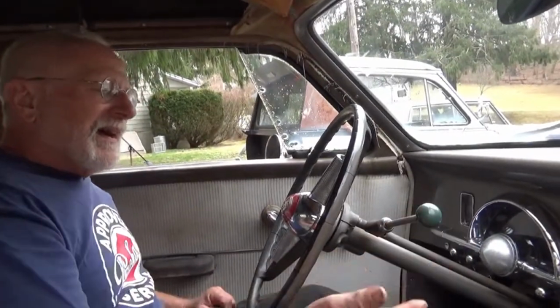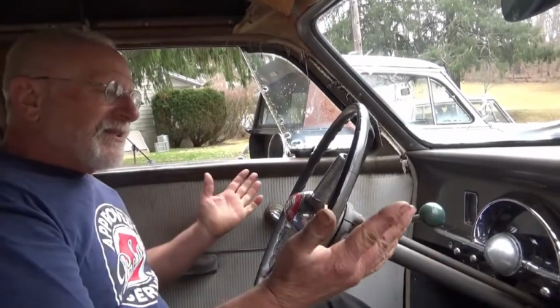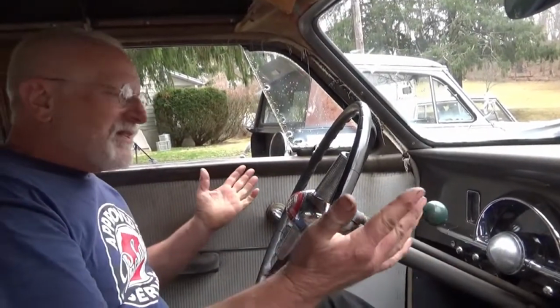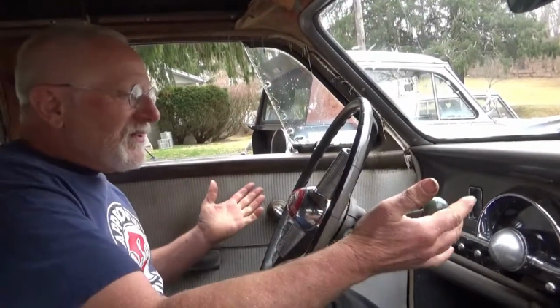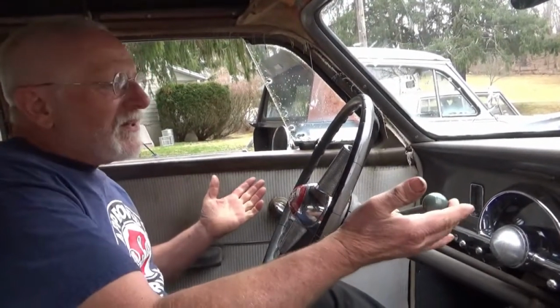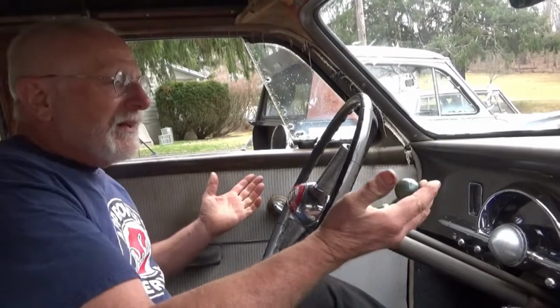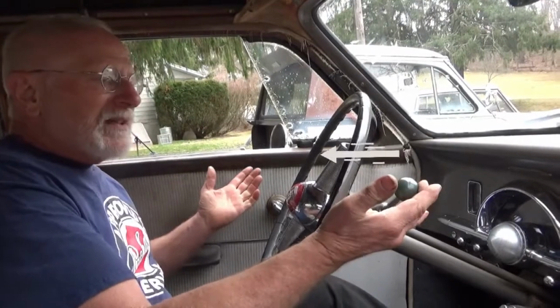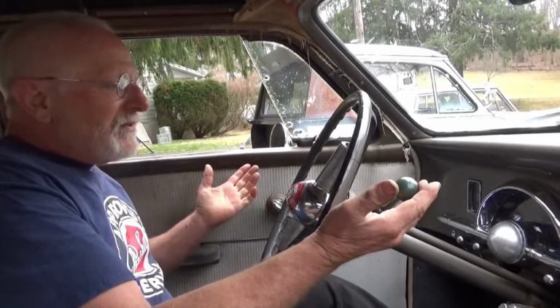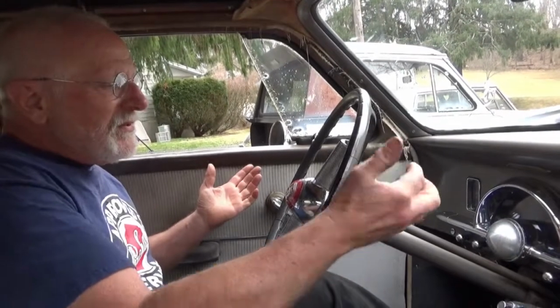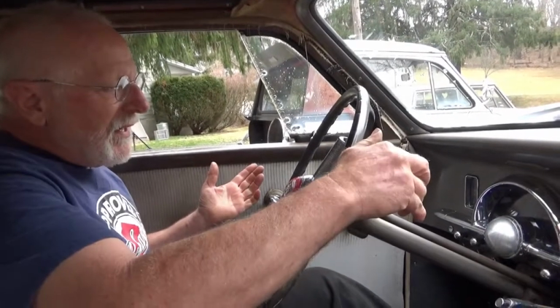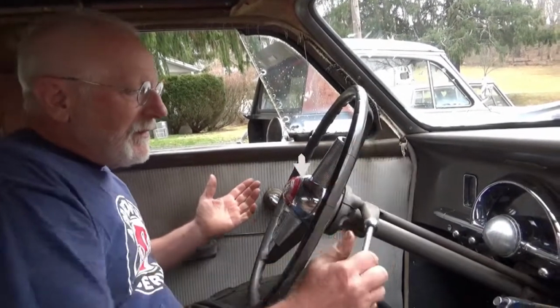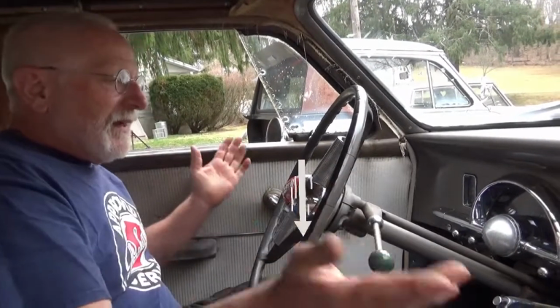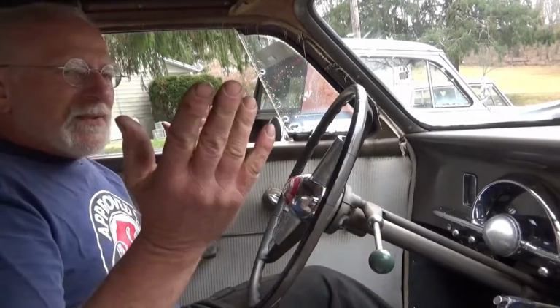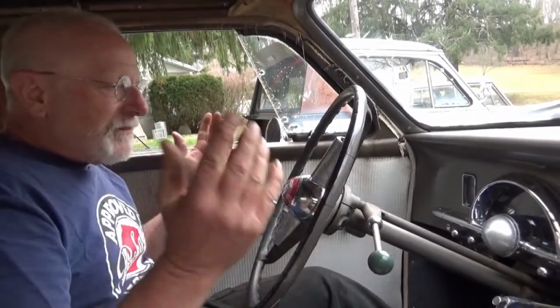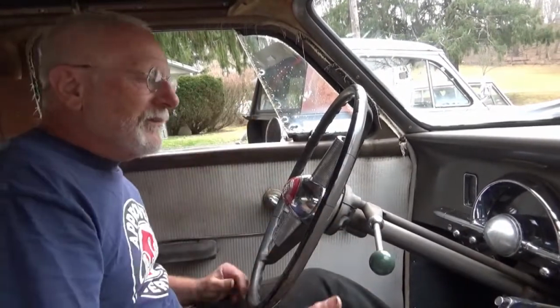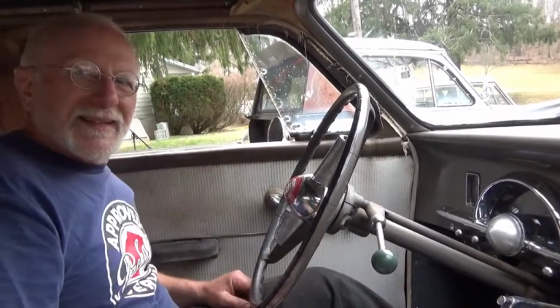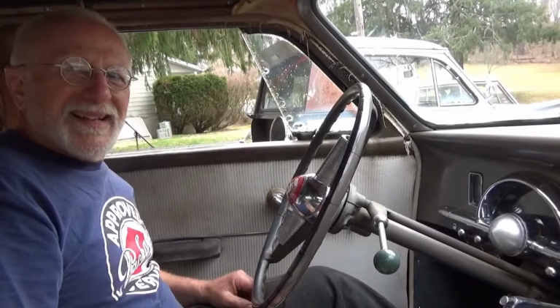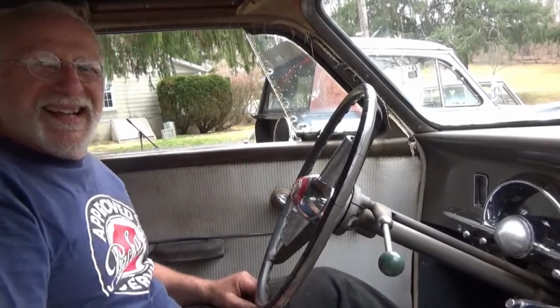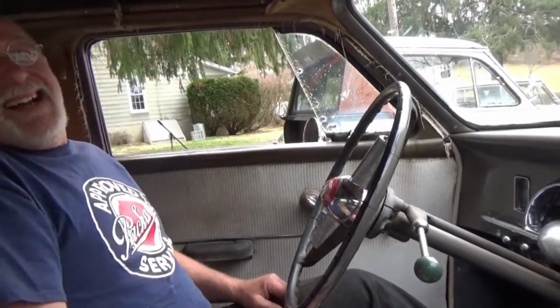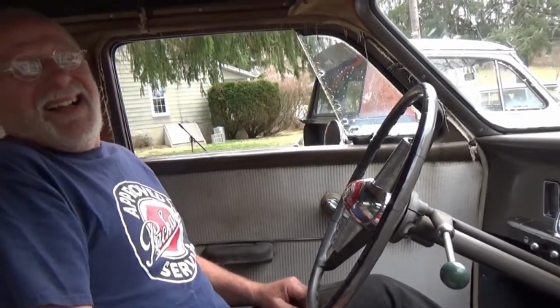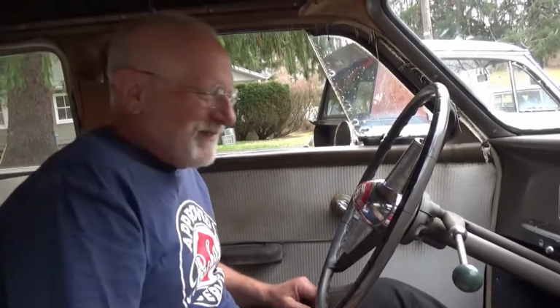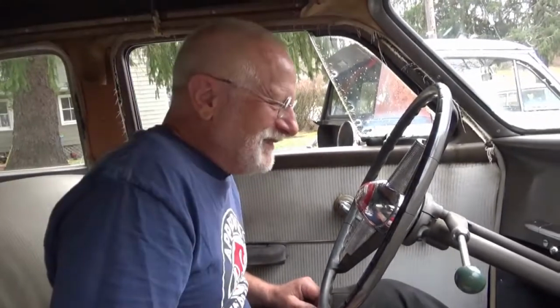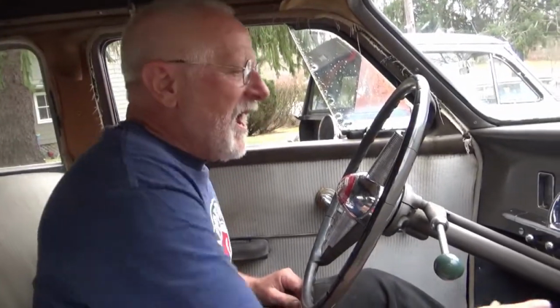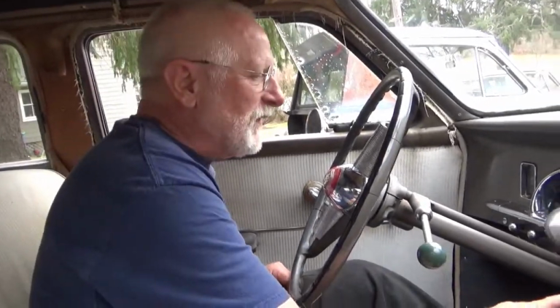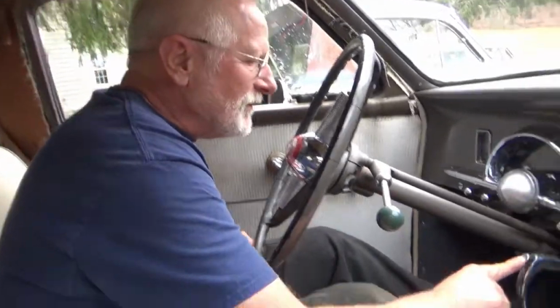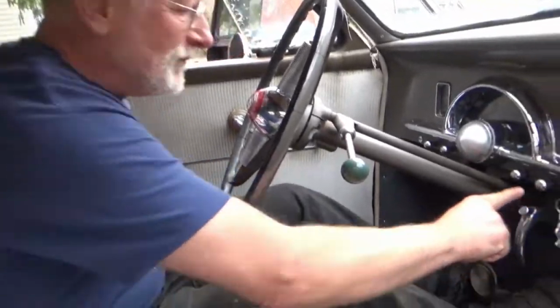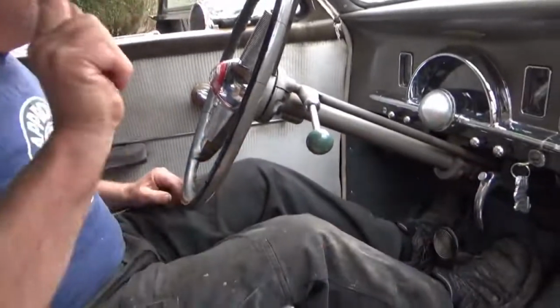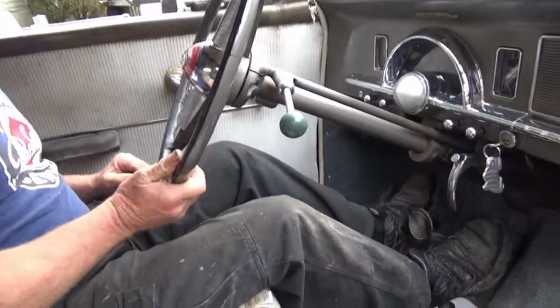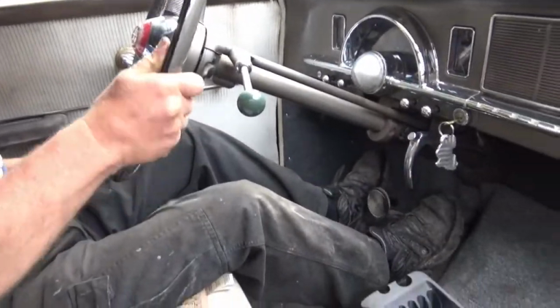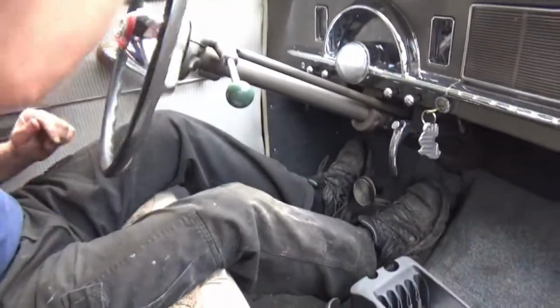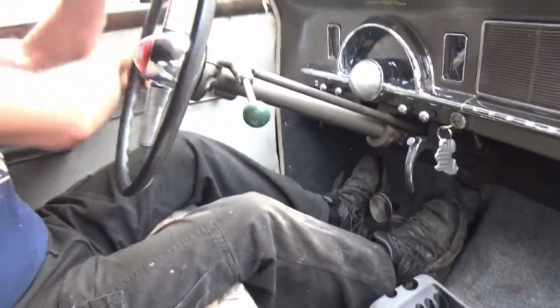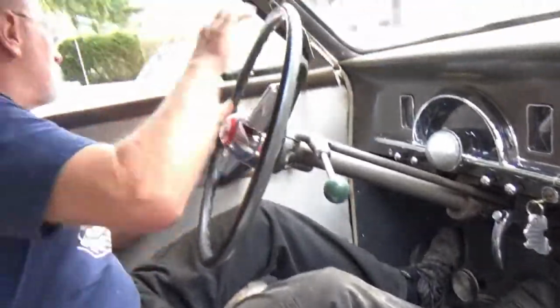A gentle touch is all that's necessary. Bring the gear shift to you and down and that's first gear. That was the emergency brake — people always had emergency brakes.